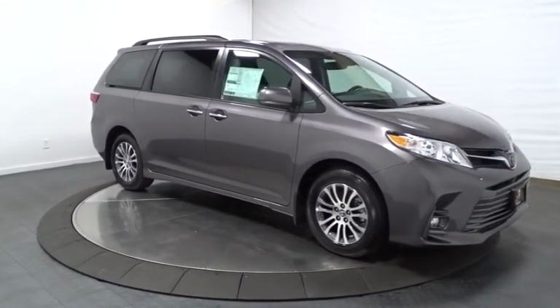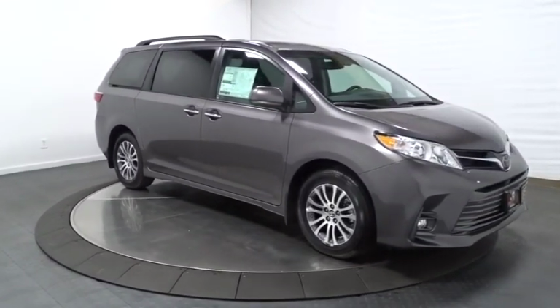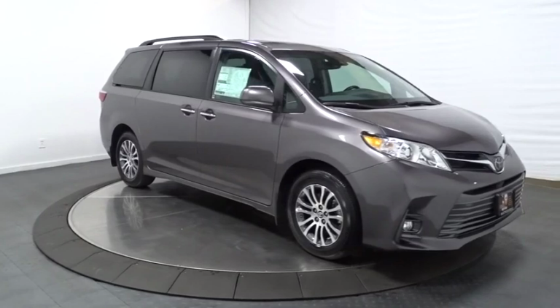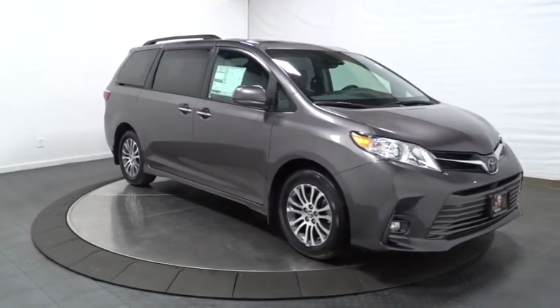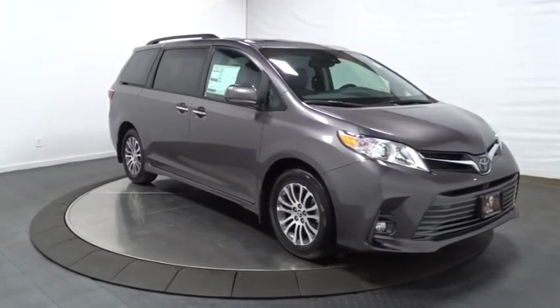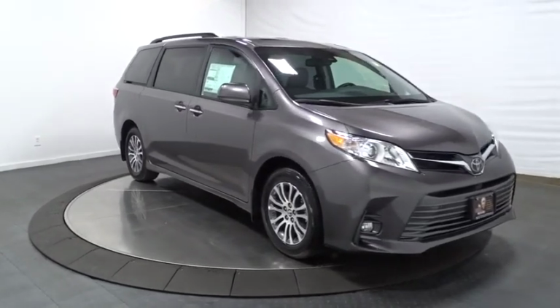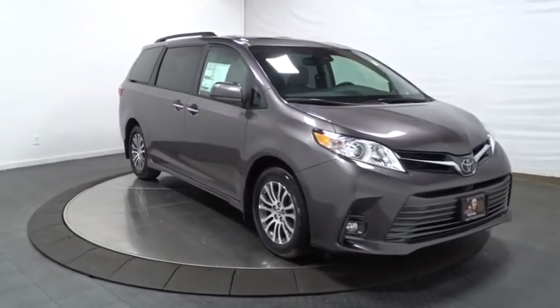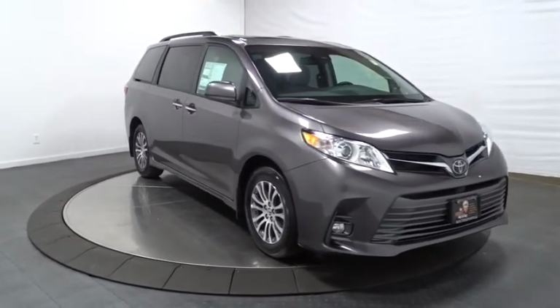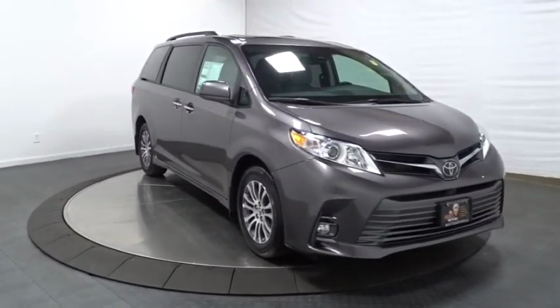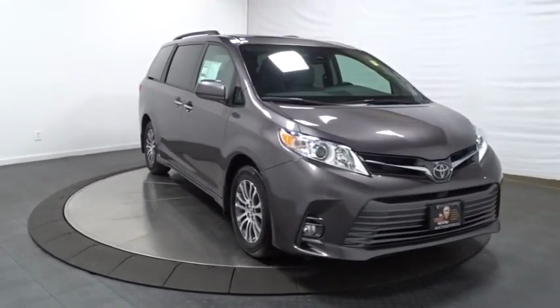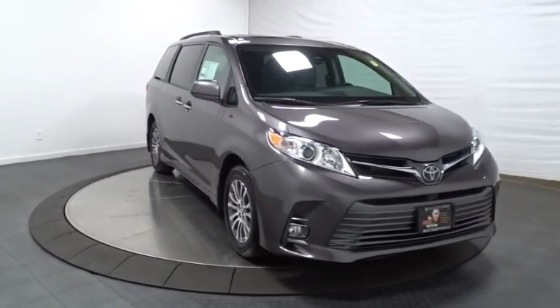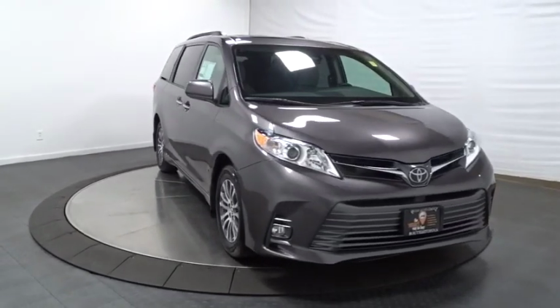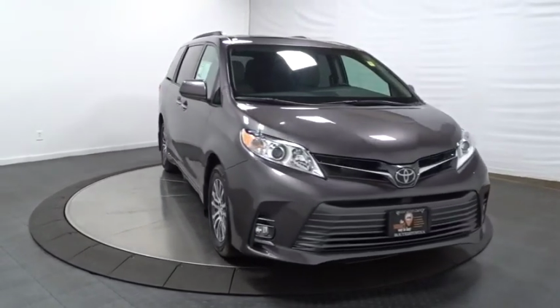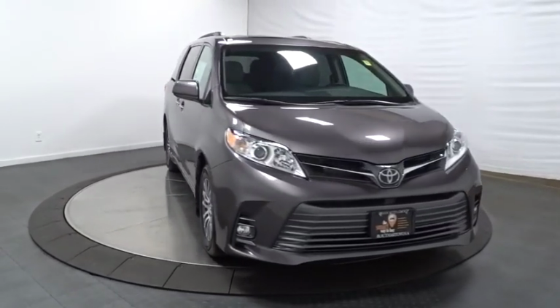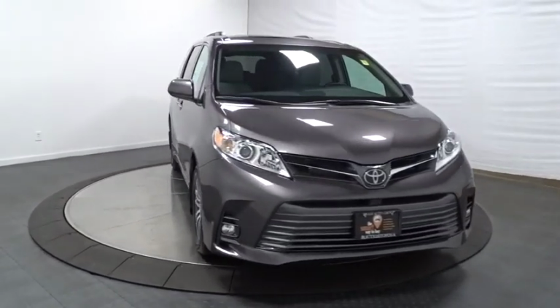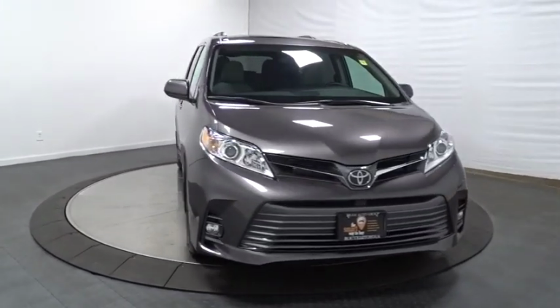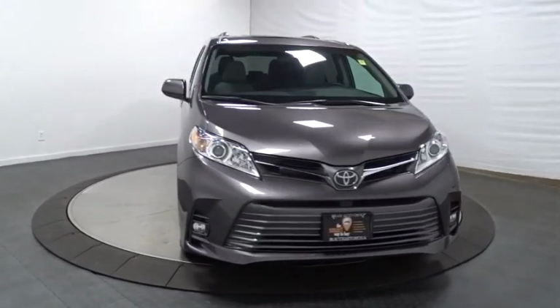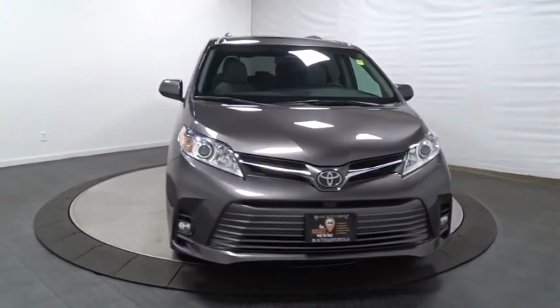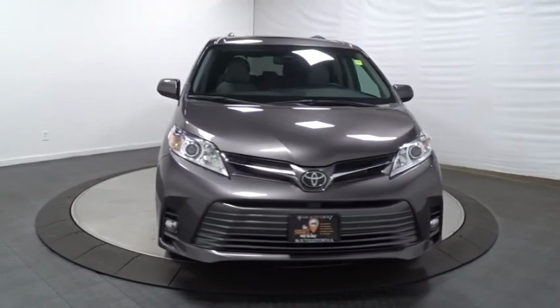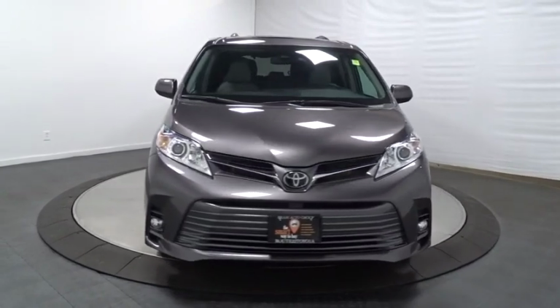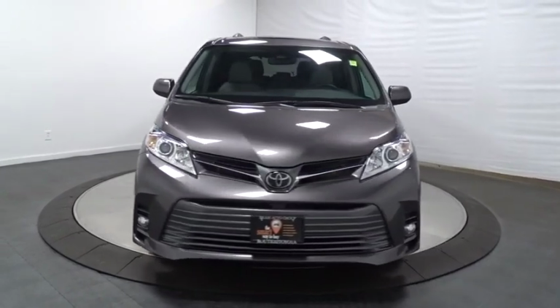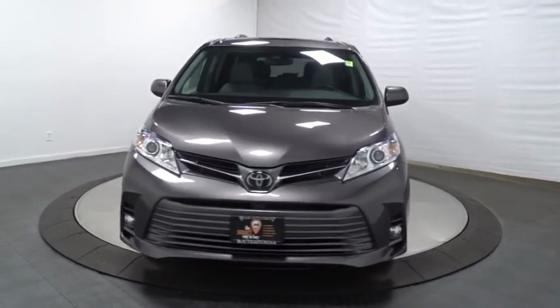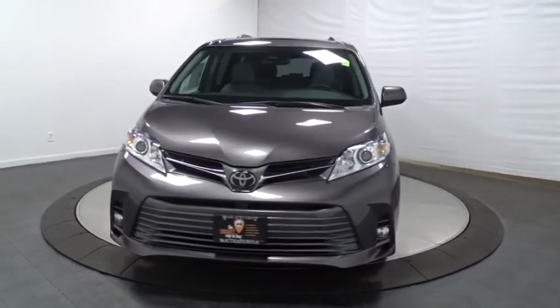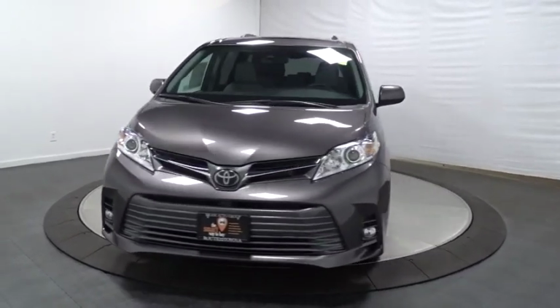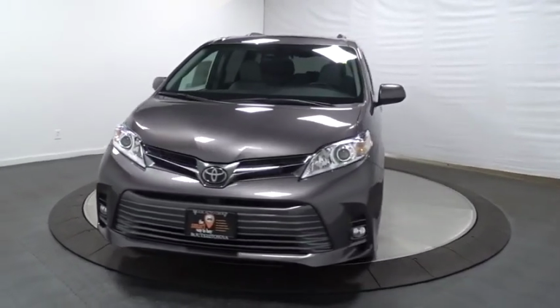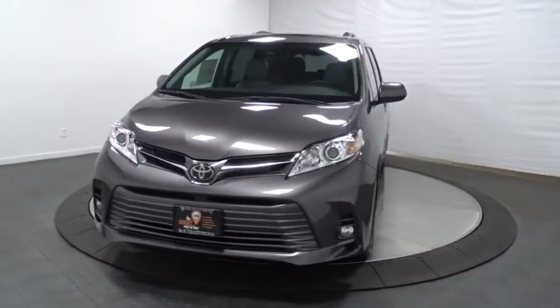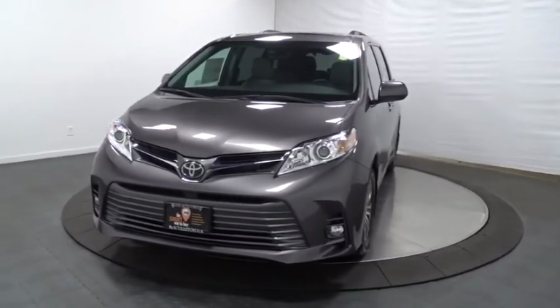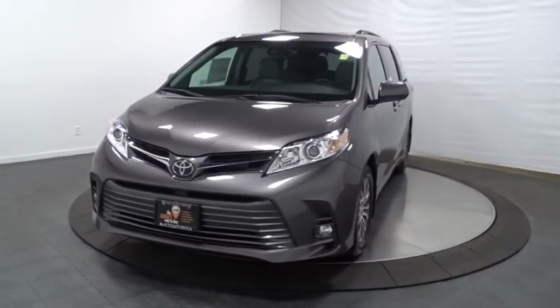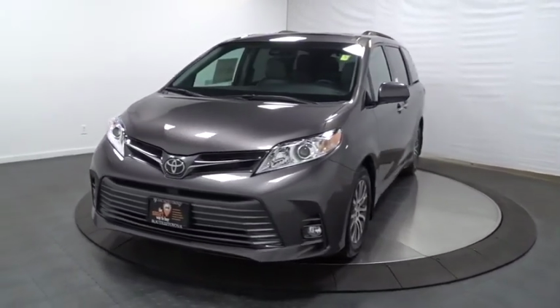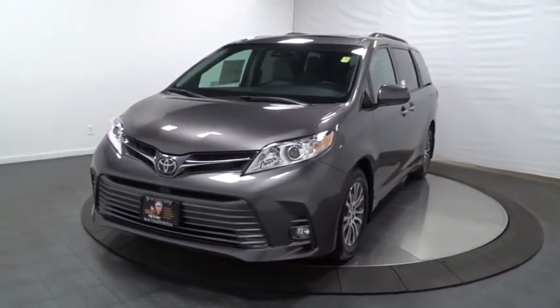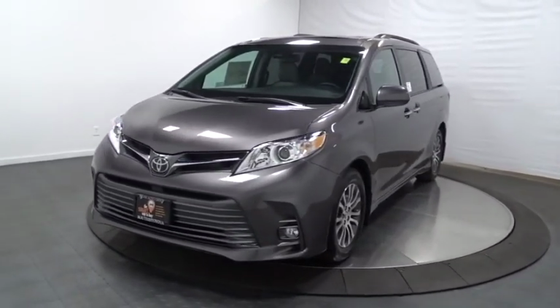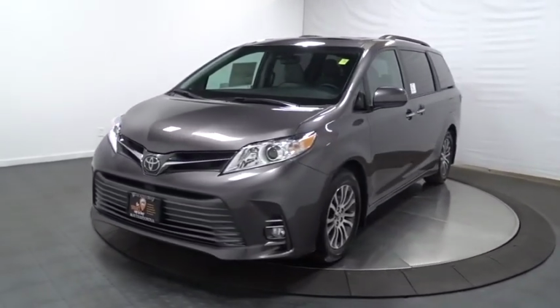MP3 player, outside temperature gauge, tachometer, engine immobilizer, tinted glass, steering wheel controls, low tire pressure warning, power rear window sunshade.